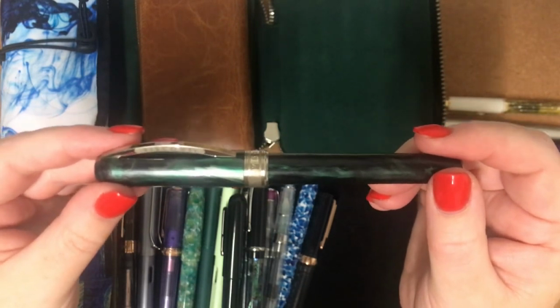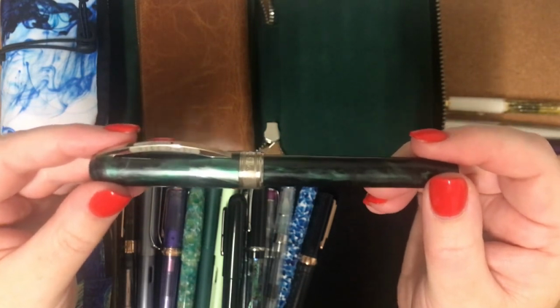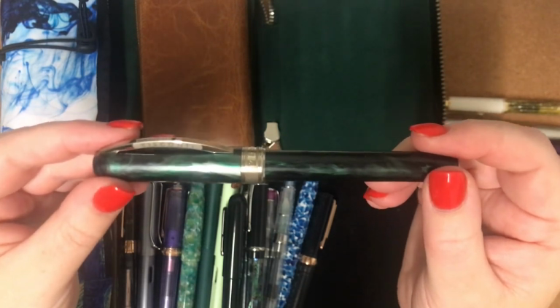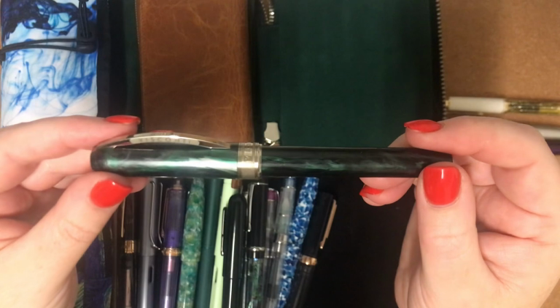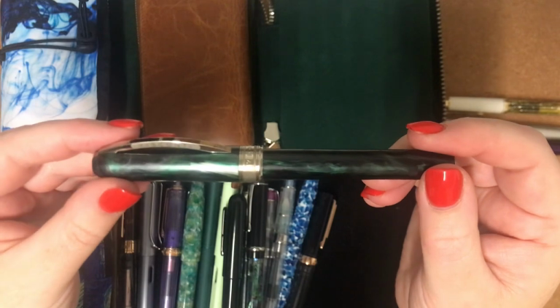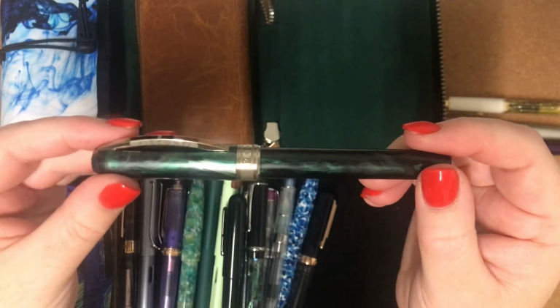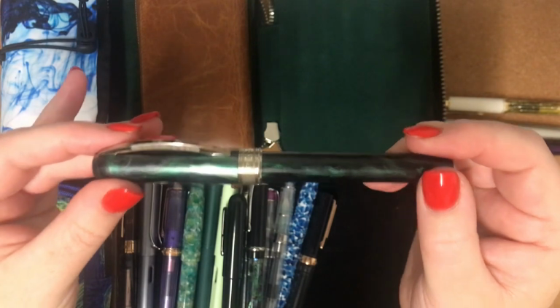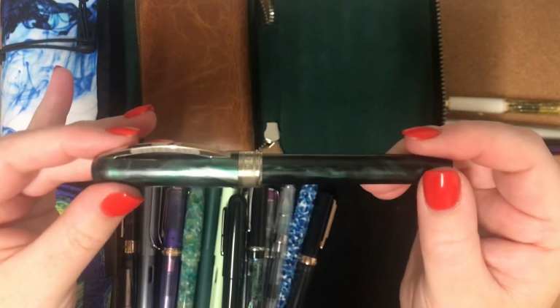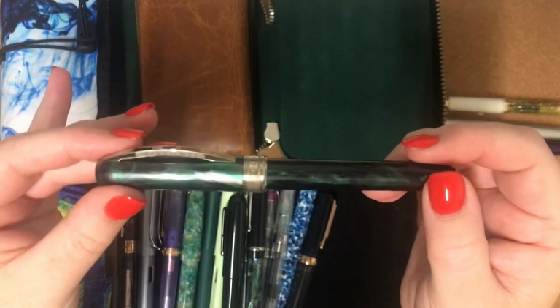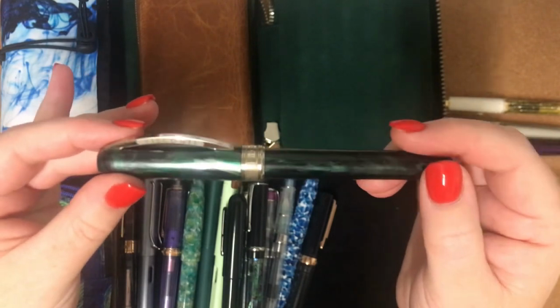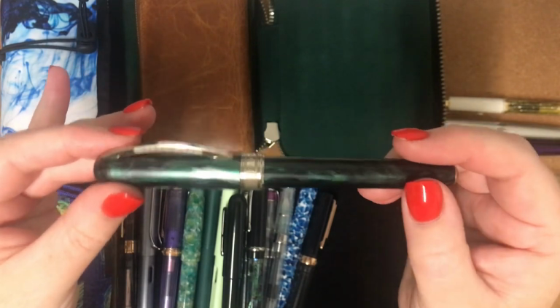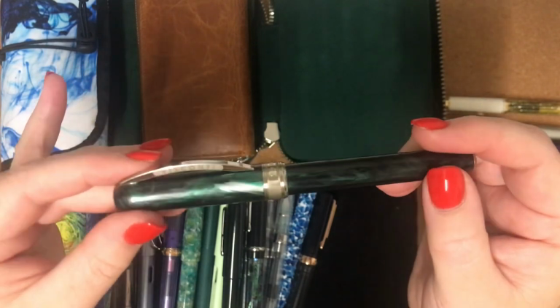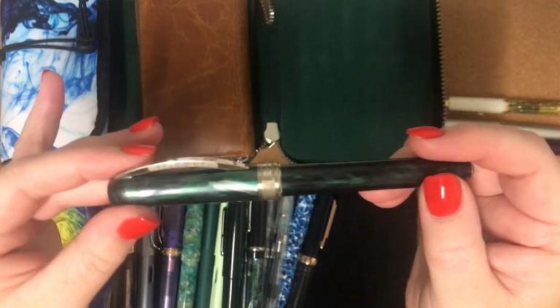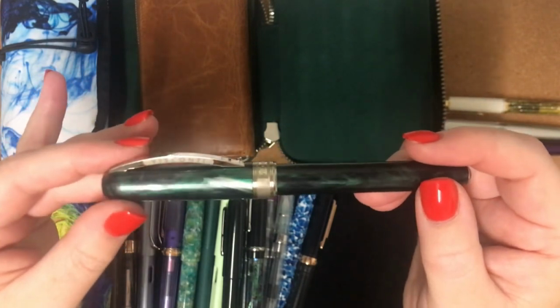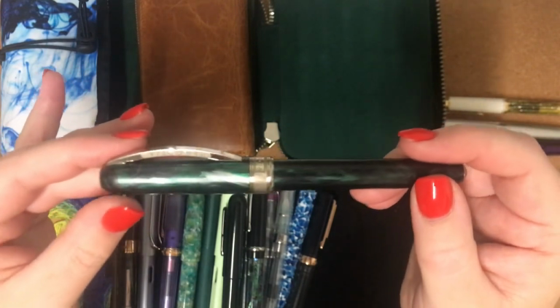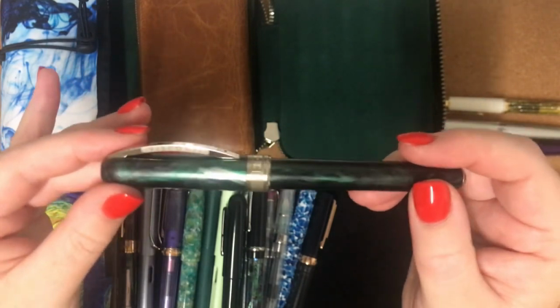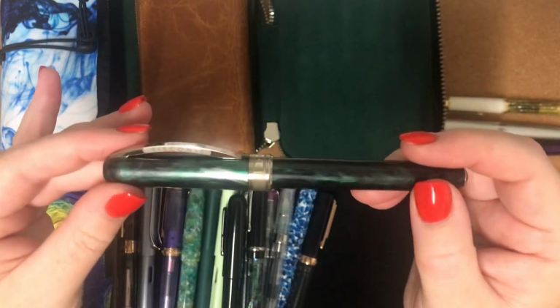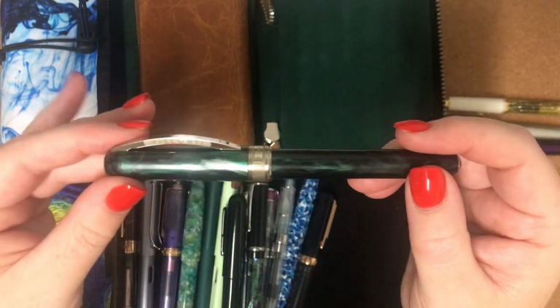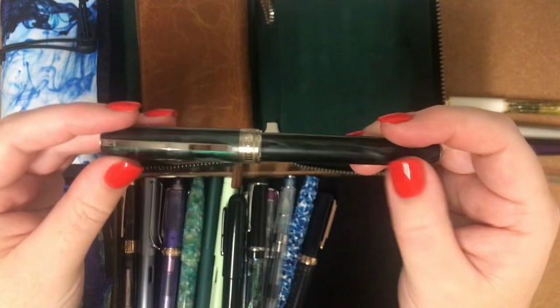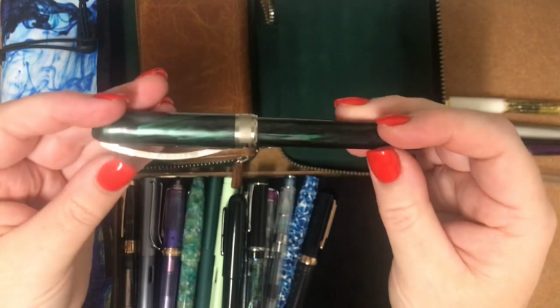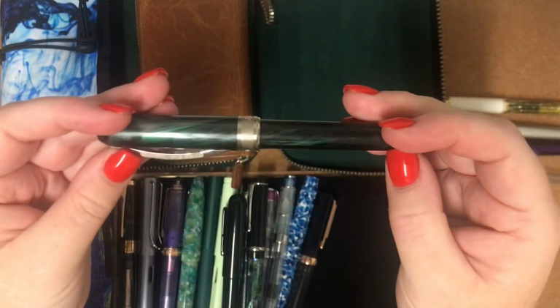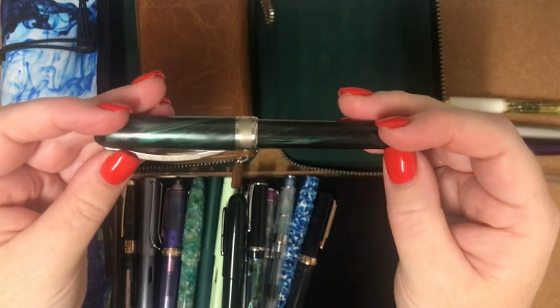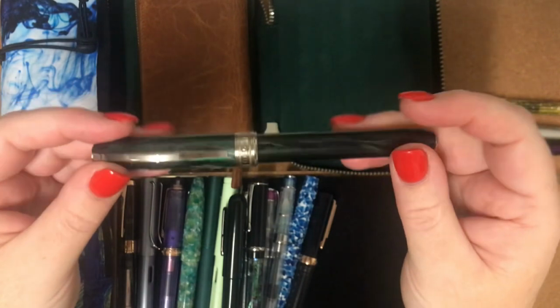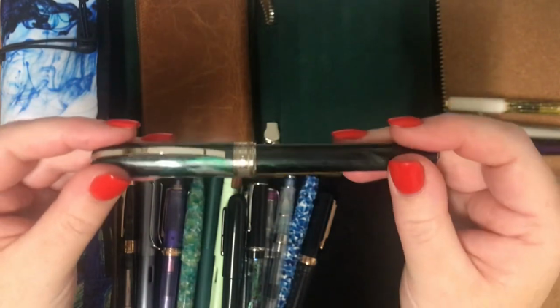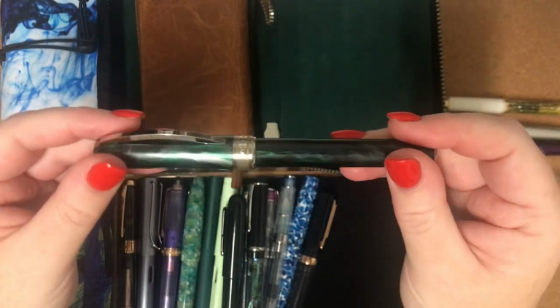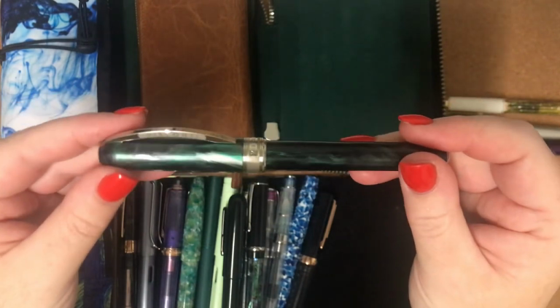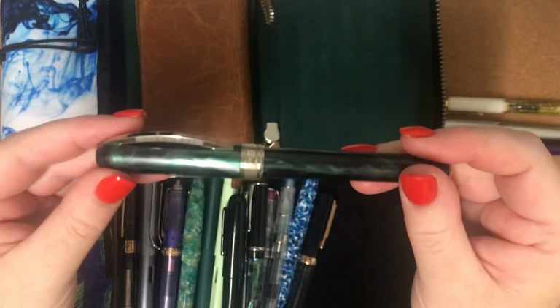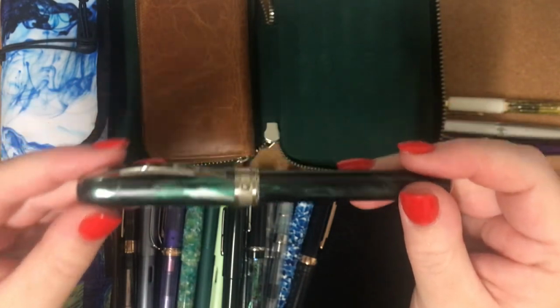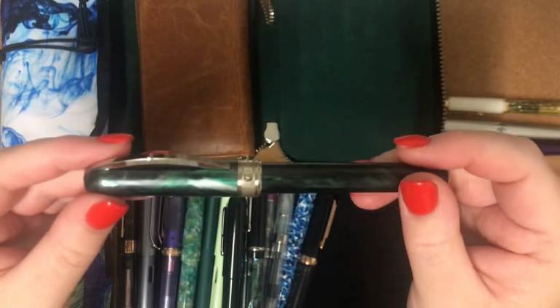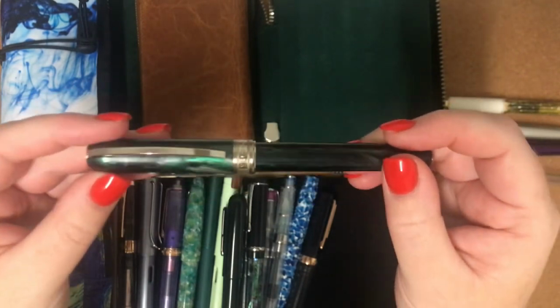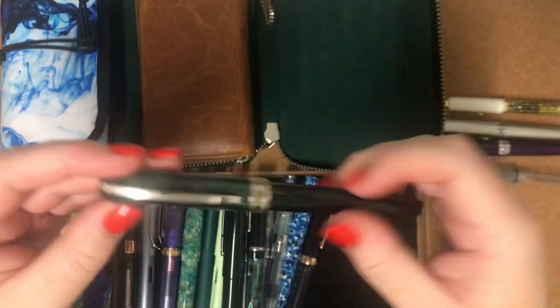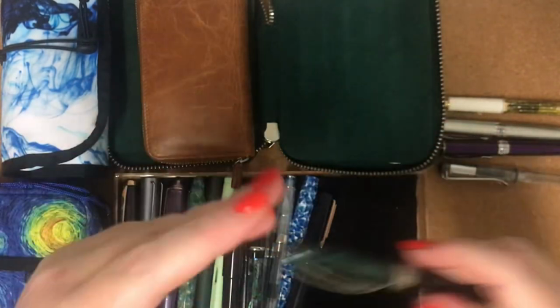I have three Visconti pens. They're not really the high-end Homo Sapiens or anything like that, but they're just really lovely writers and I enjoy using them.